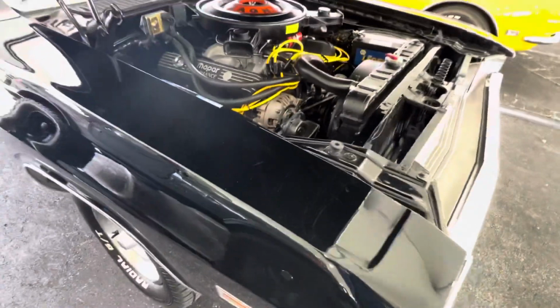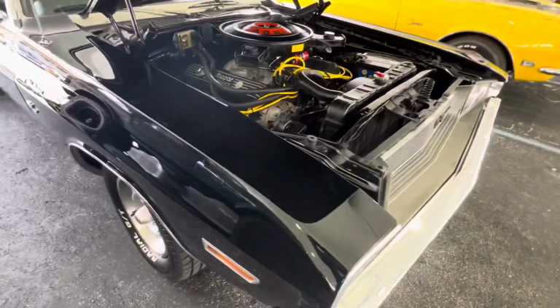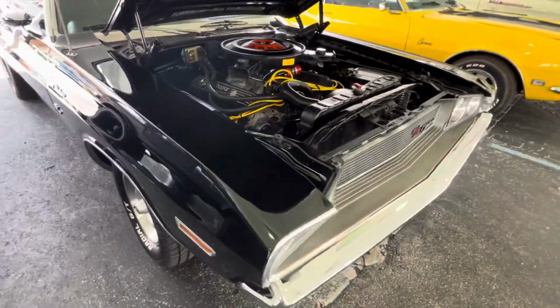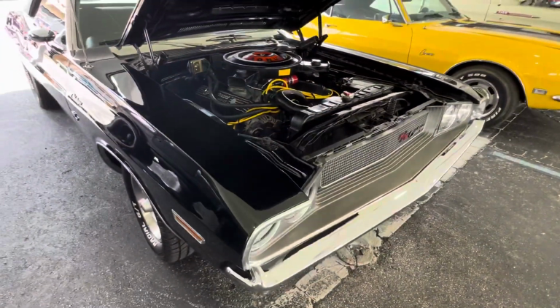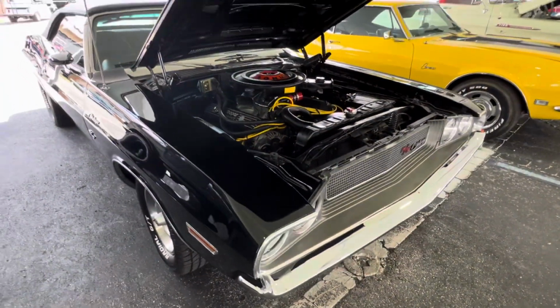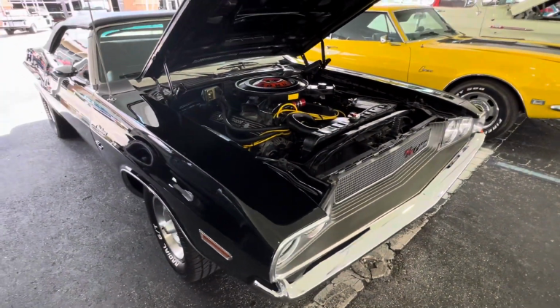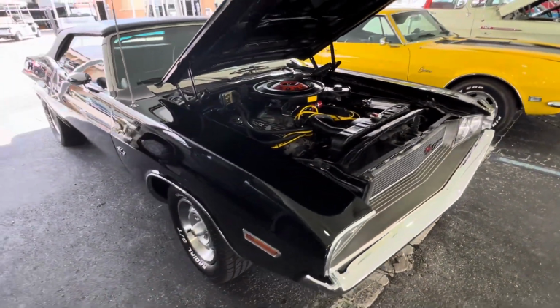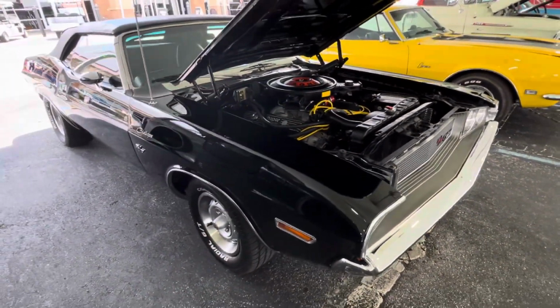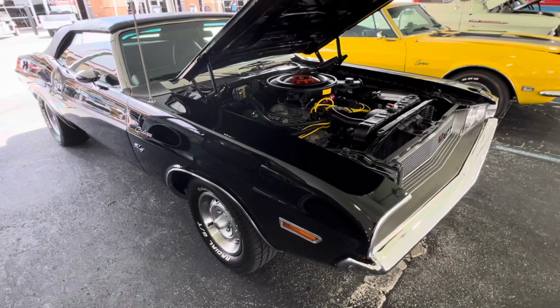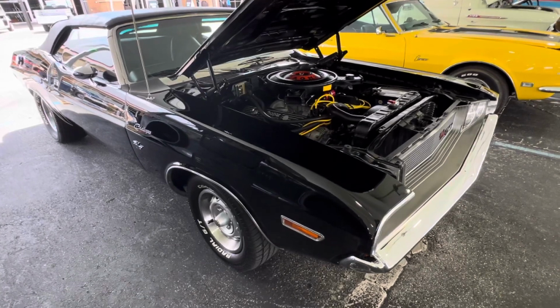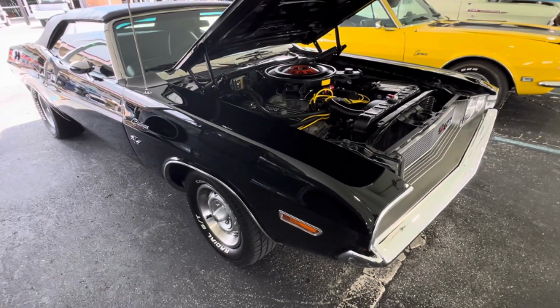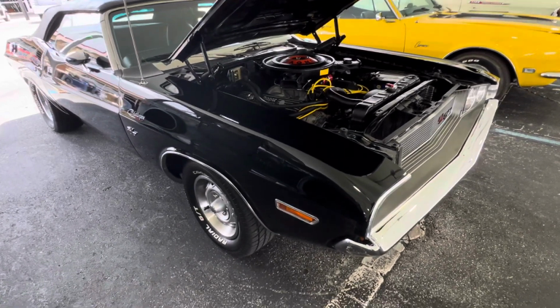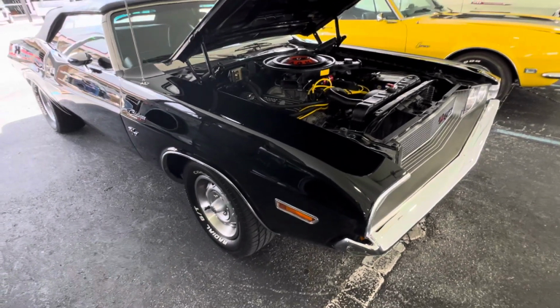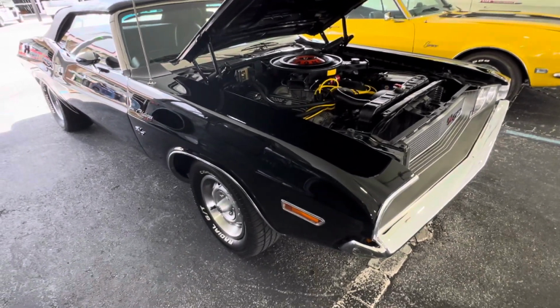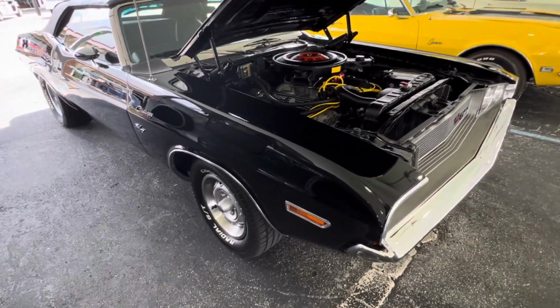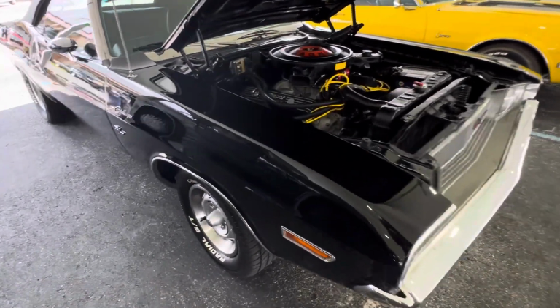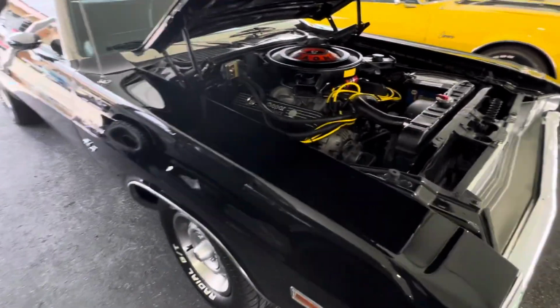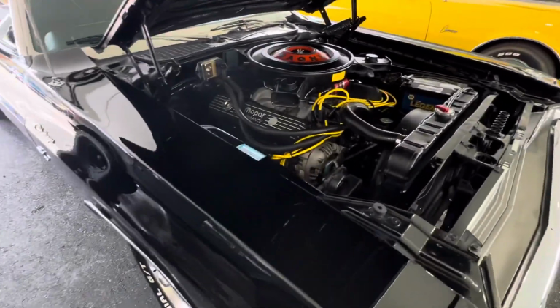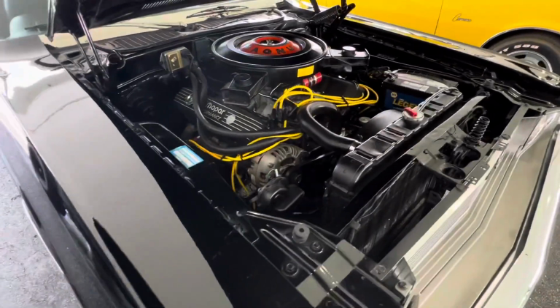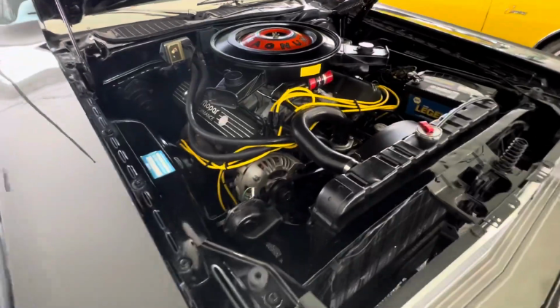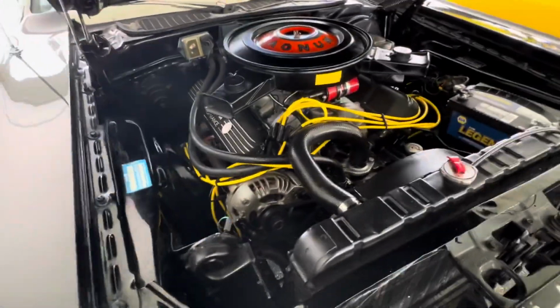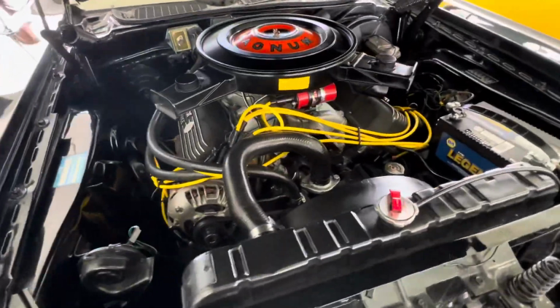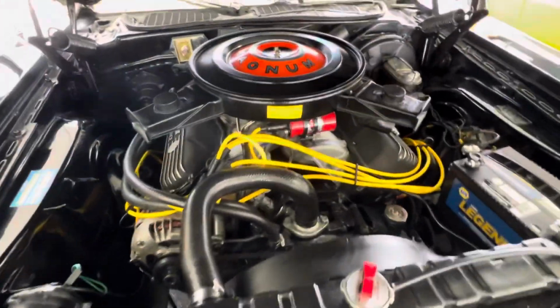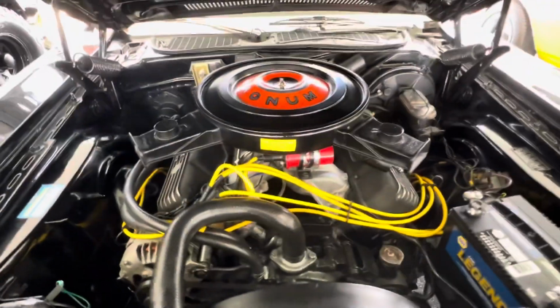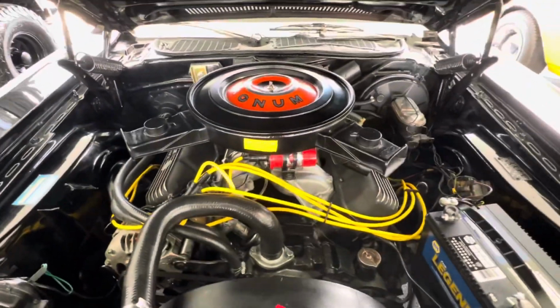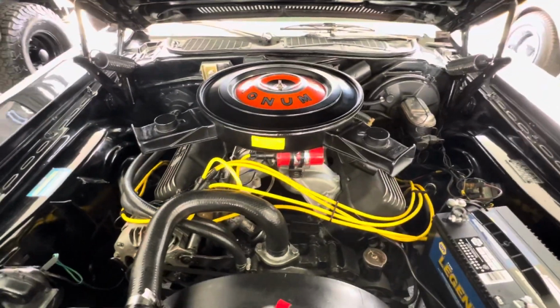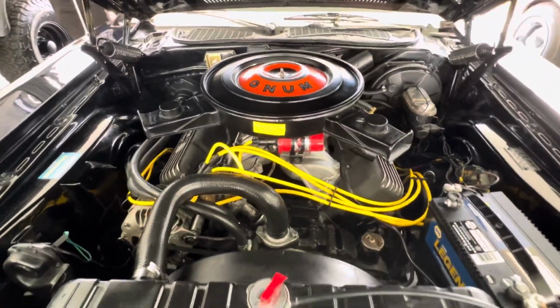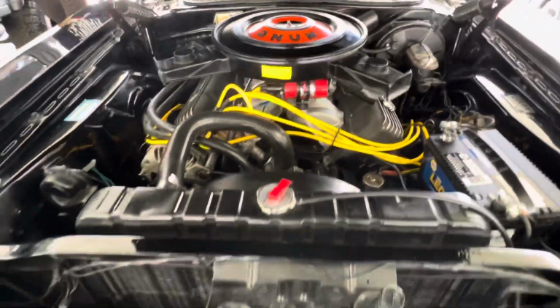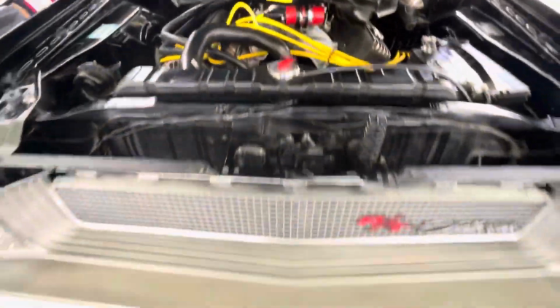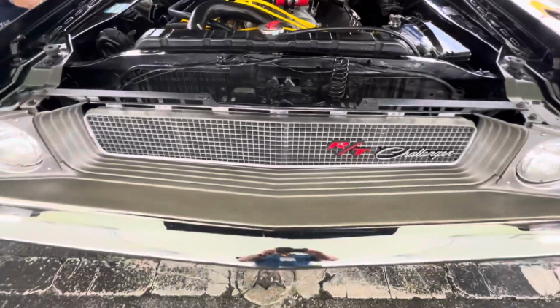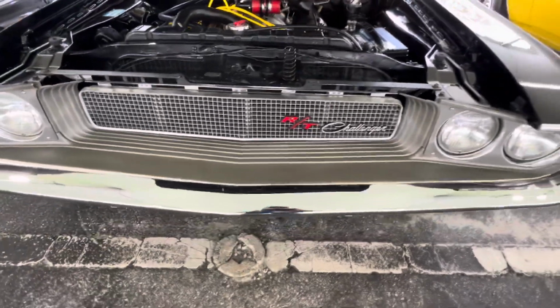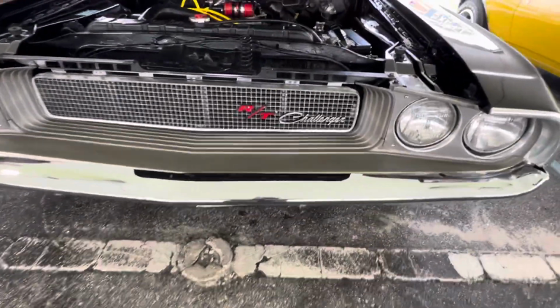Somebody had an old 318 Challenger convertible, and they just made it into this. But I like the way they were thinking with this. Super cool car — four-speed convertible, top-down, smoking the tires. That's where we're at.